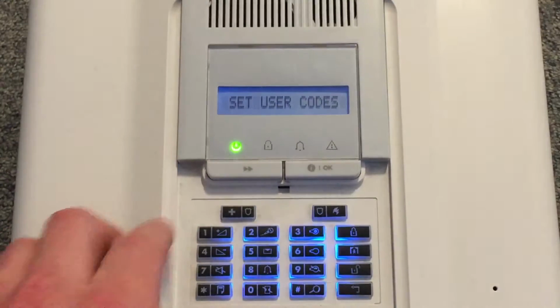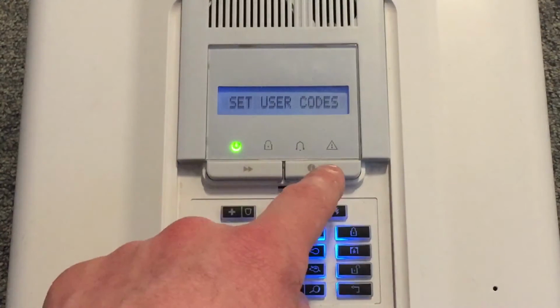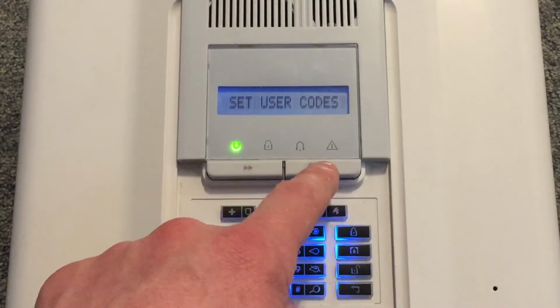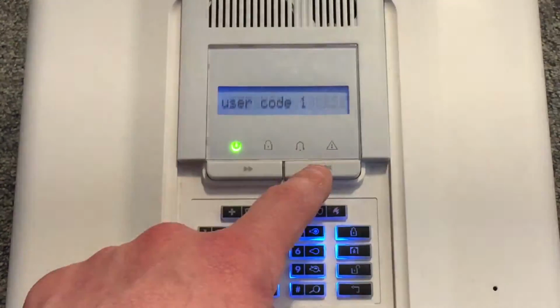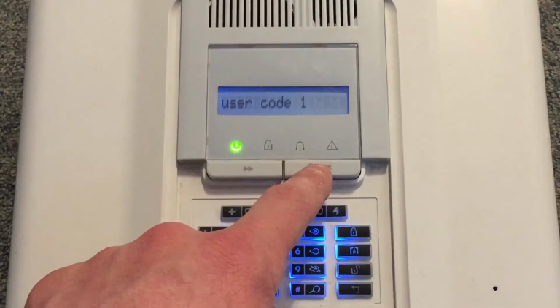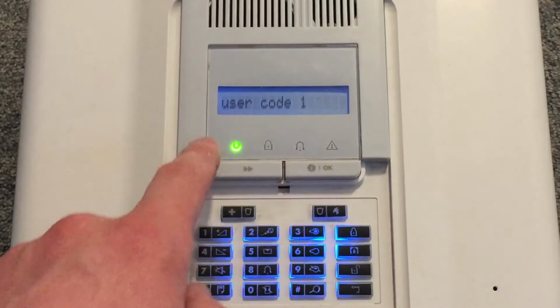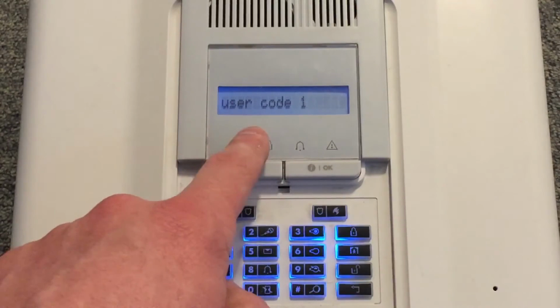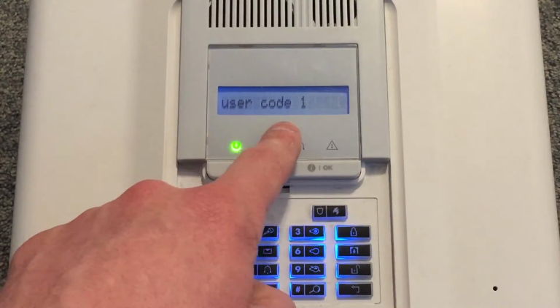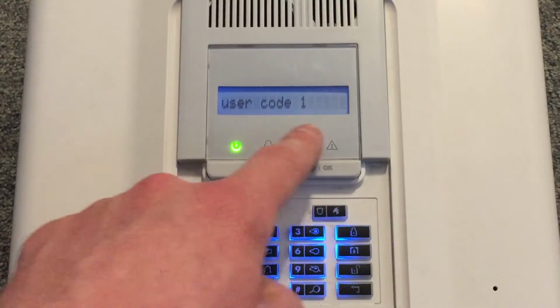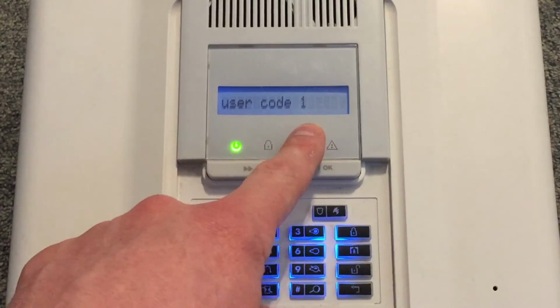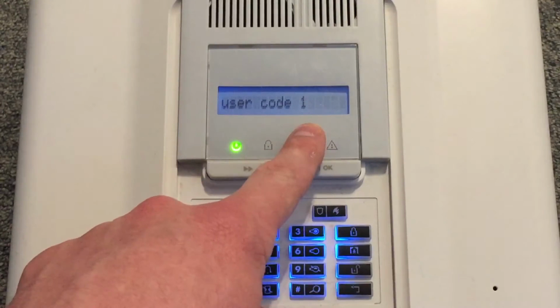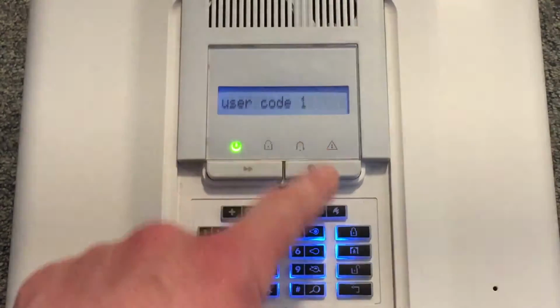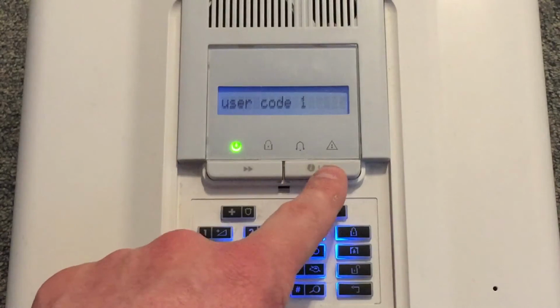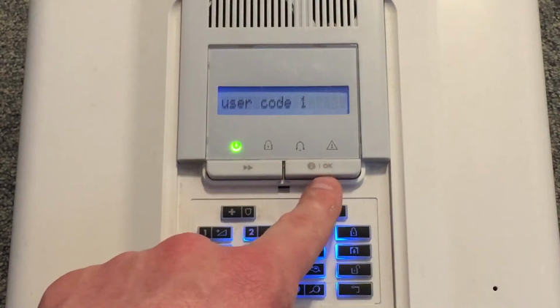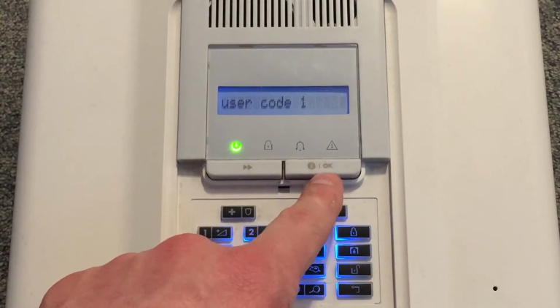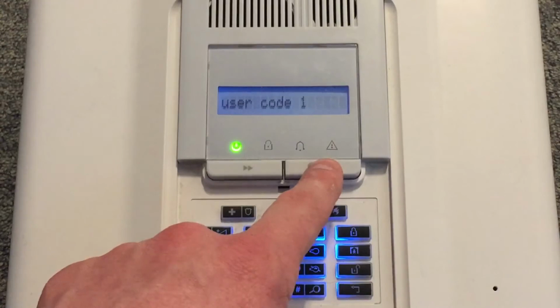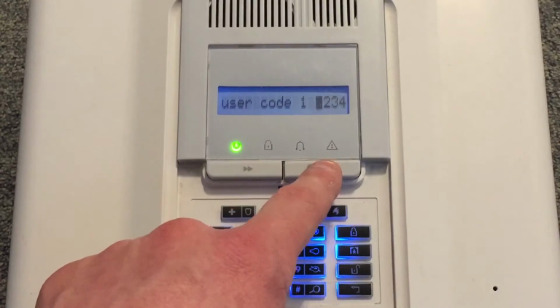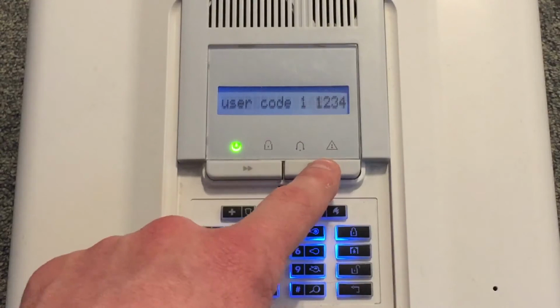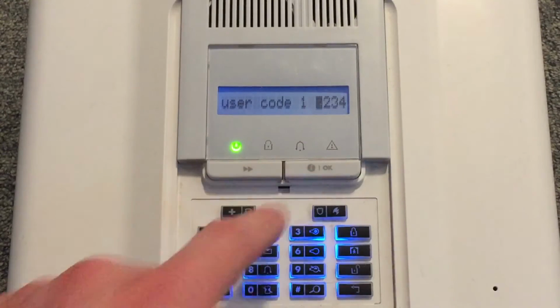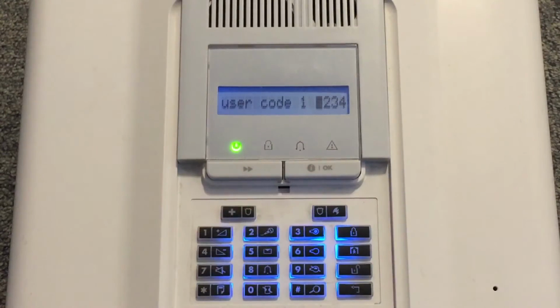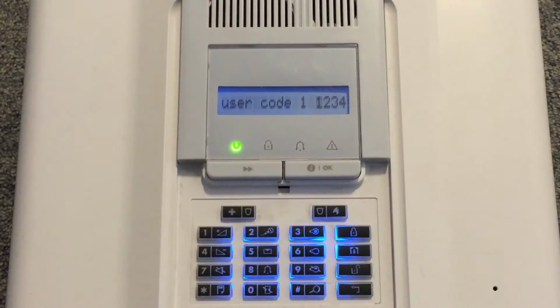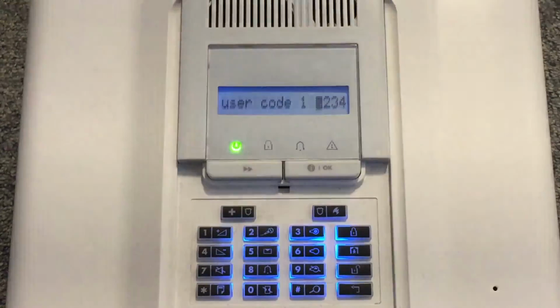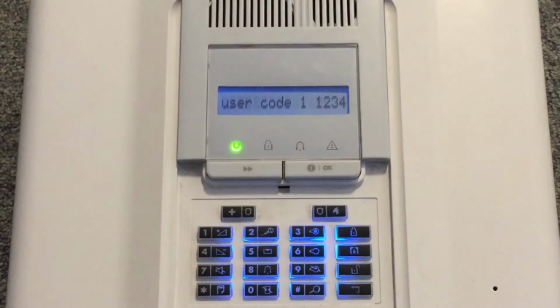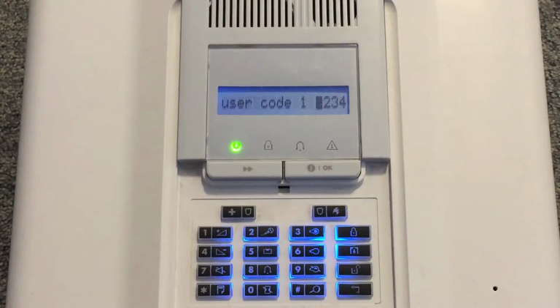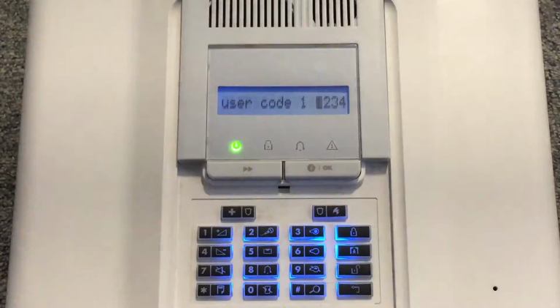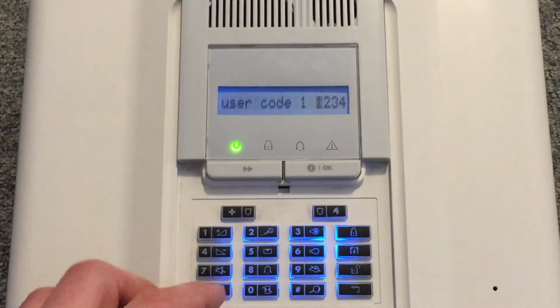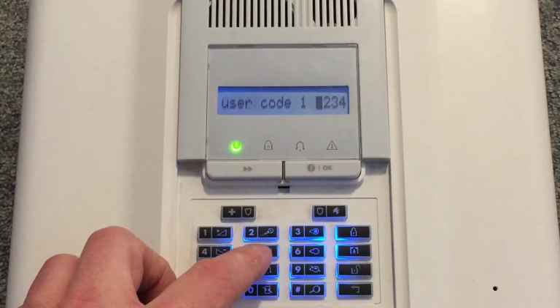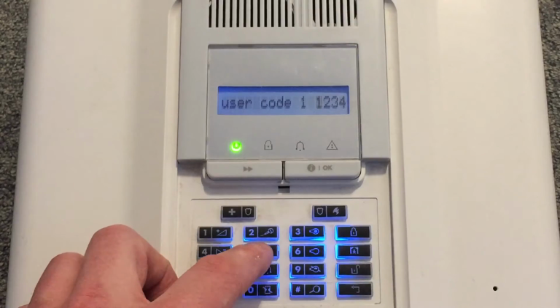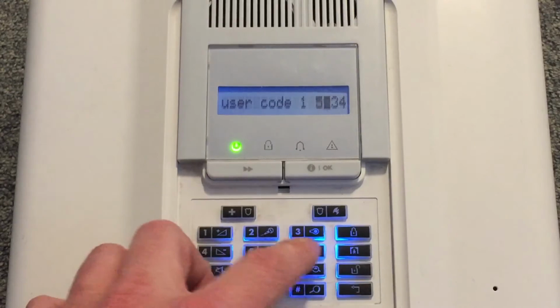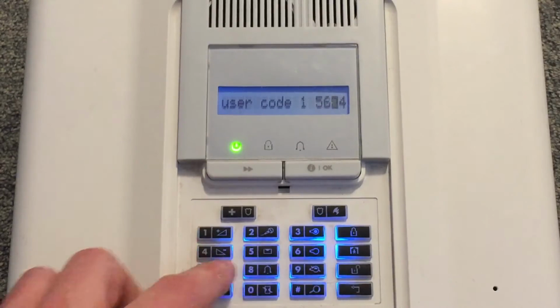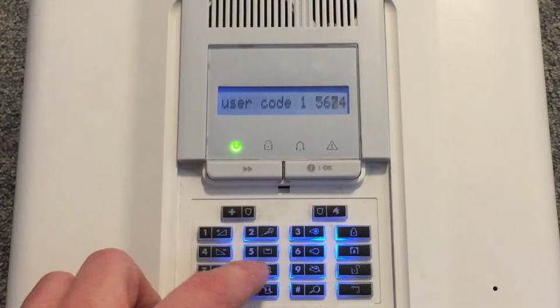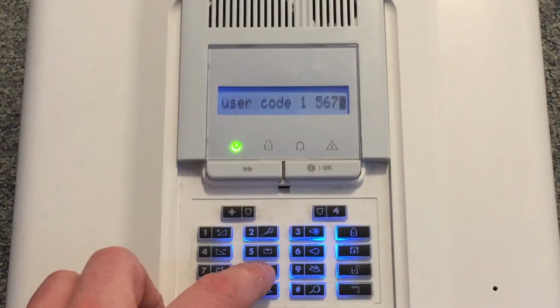Press OK. We're going to change user code number one, so press OK again. You will now see your existing code.